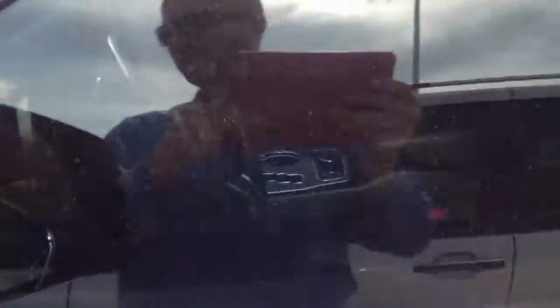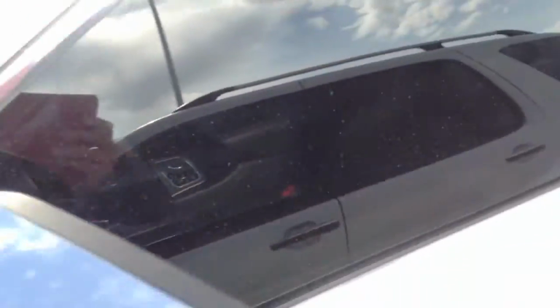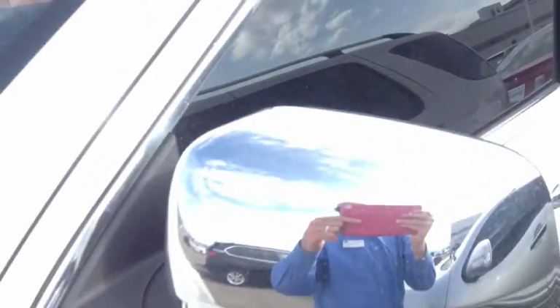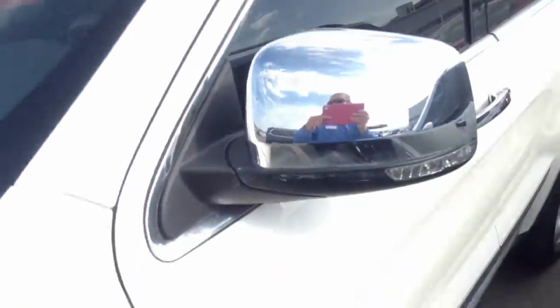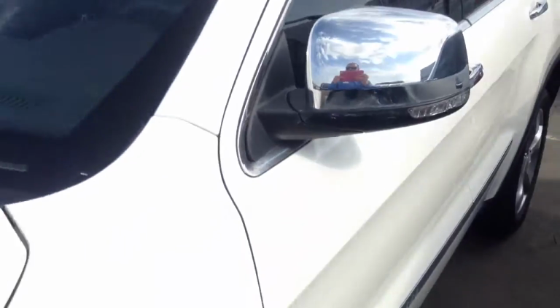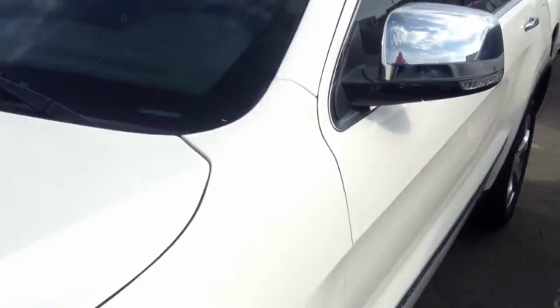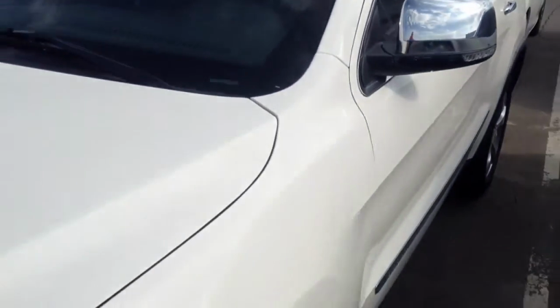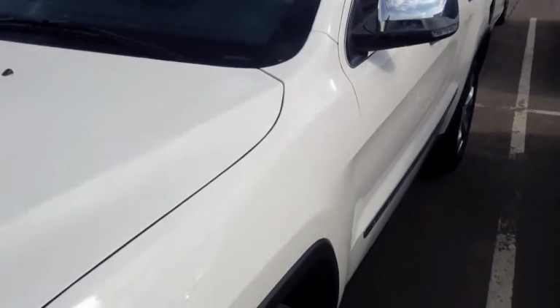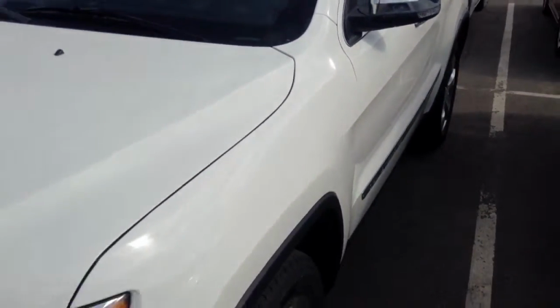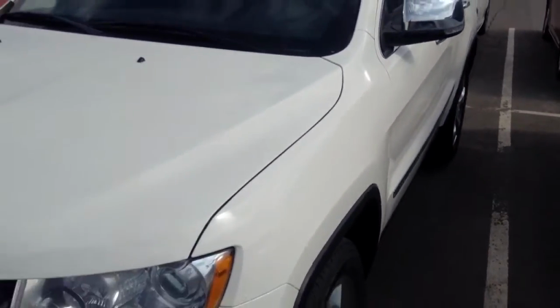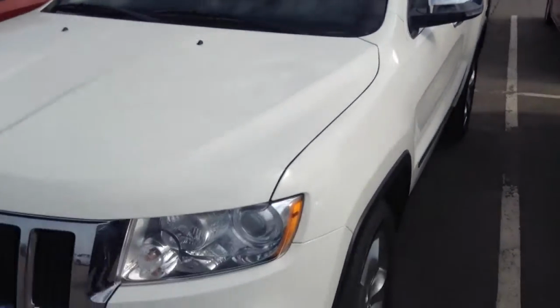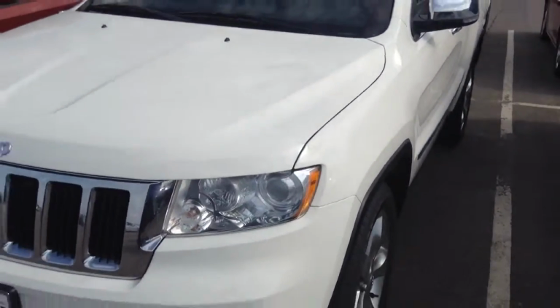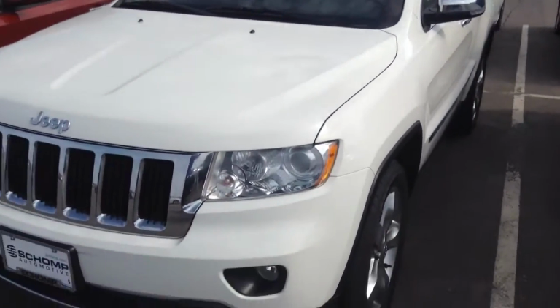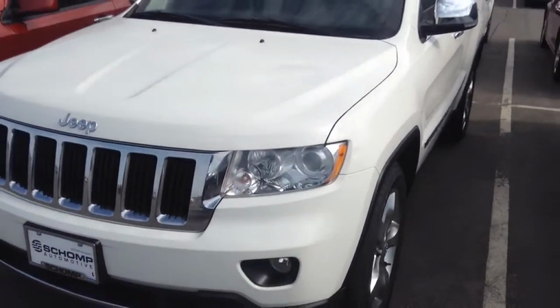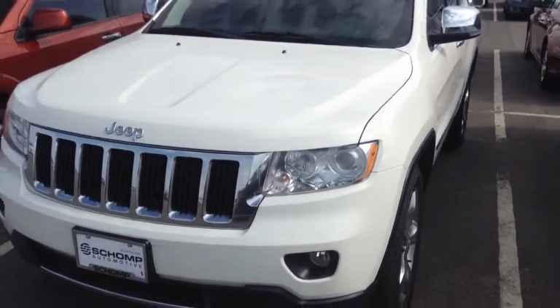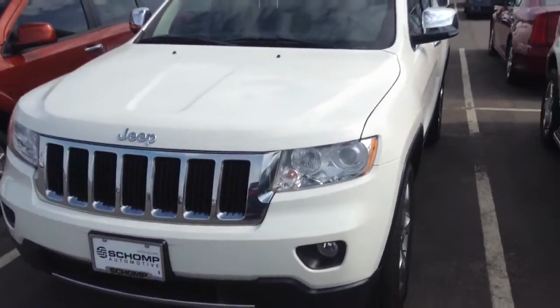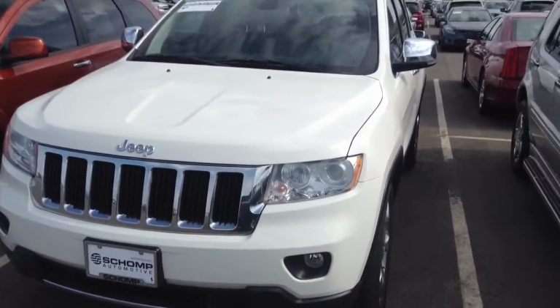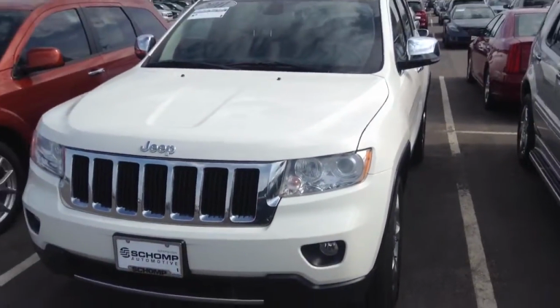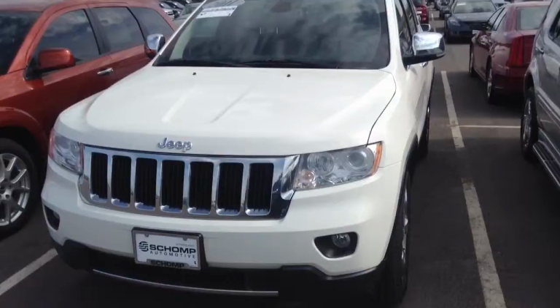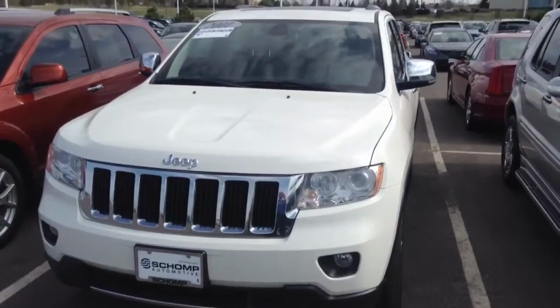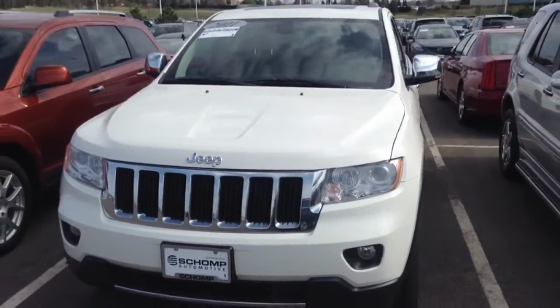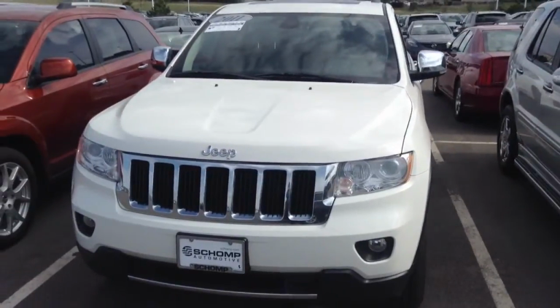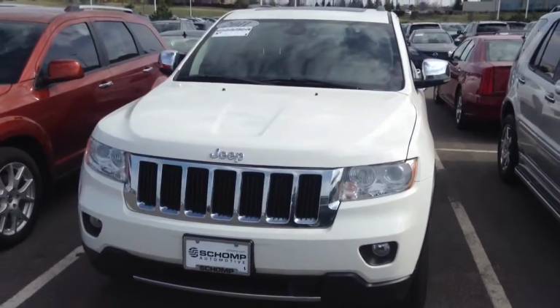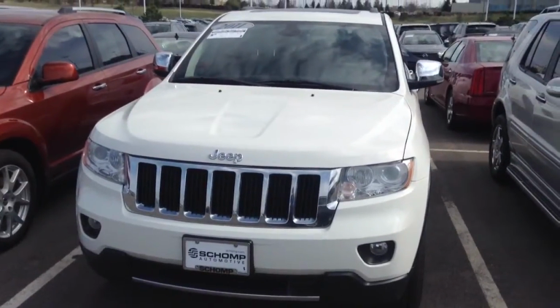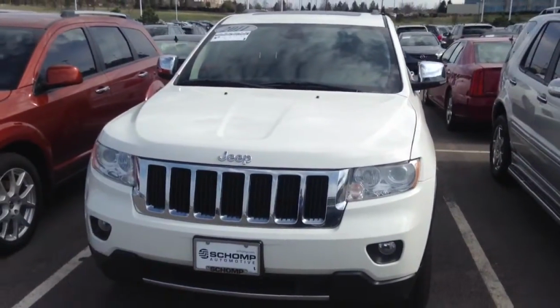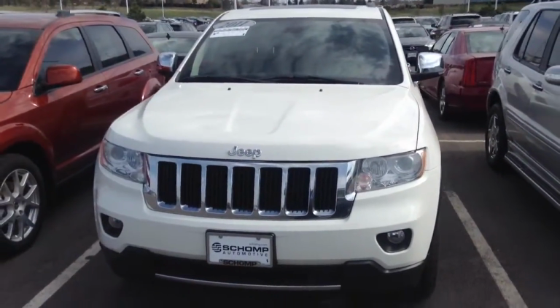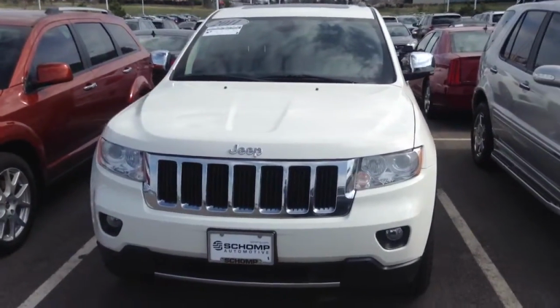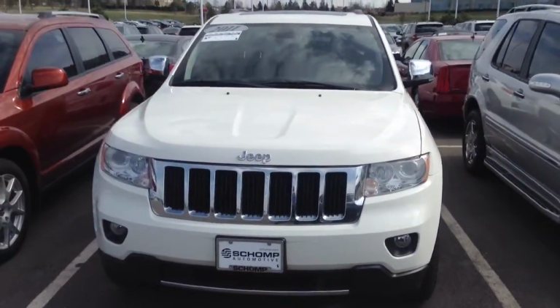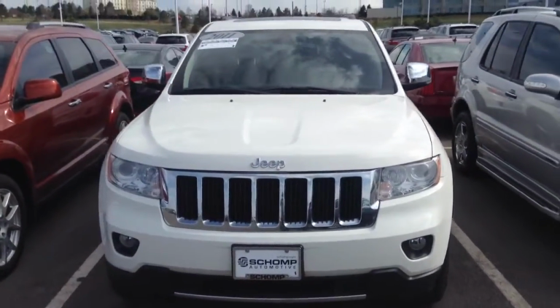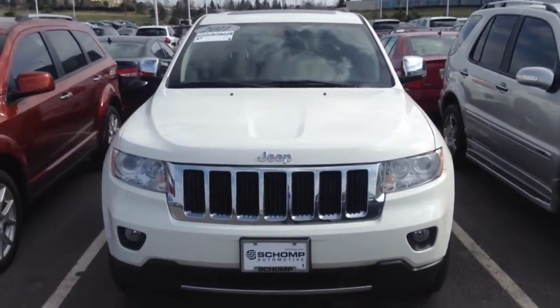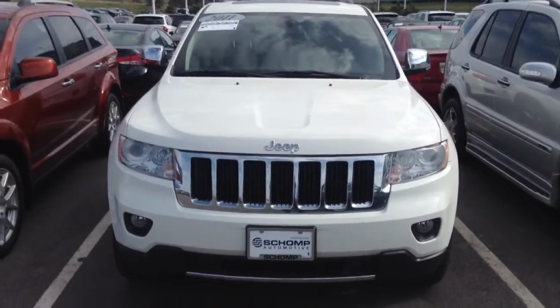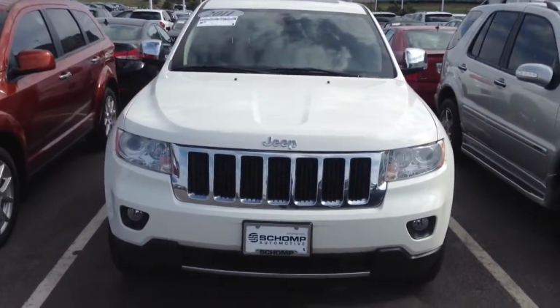Jeep Cherokees, they kind of speak for themselves. So give me a call Josh, I'd love to answer any other questions you may have on it and also make an appointment for you to come down and see it in person. Client advisors such as myself, we are not paid on commission.